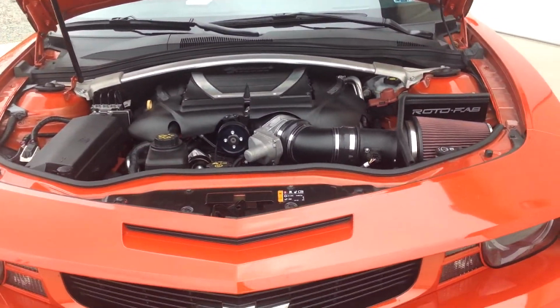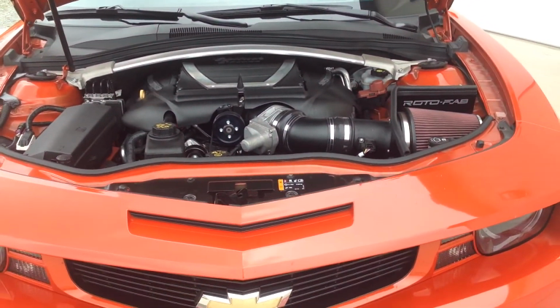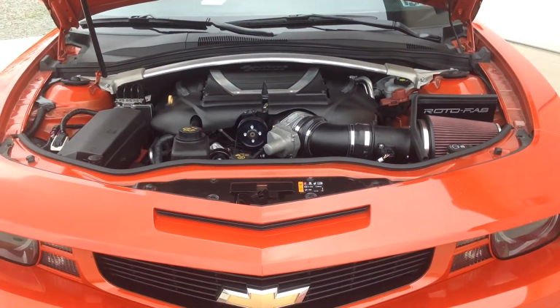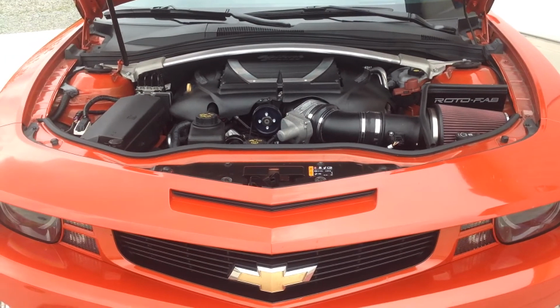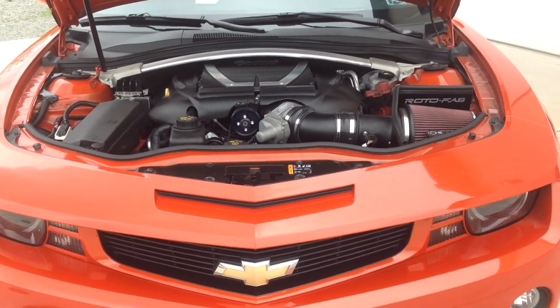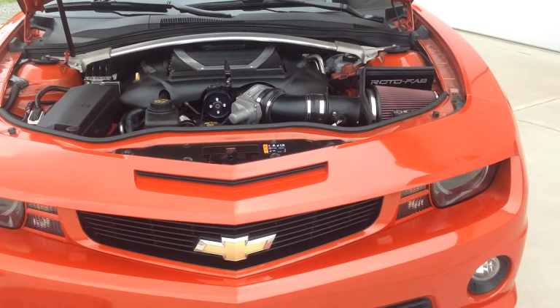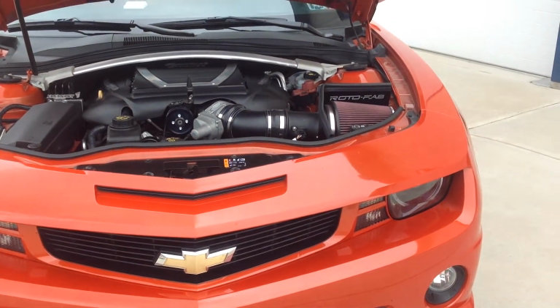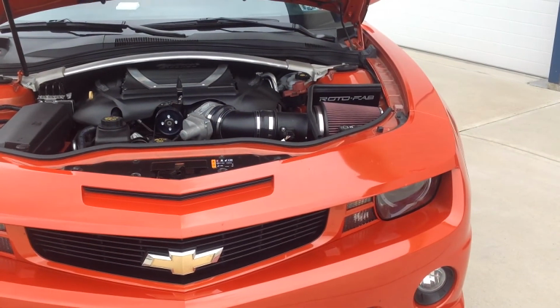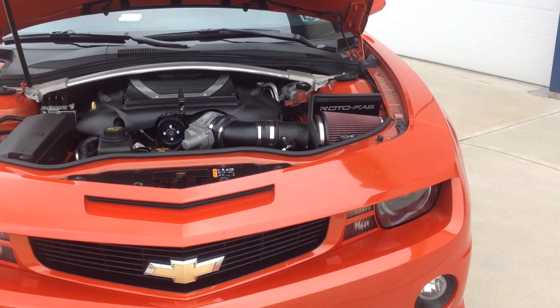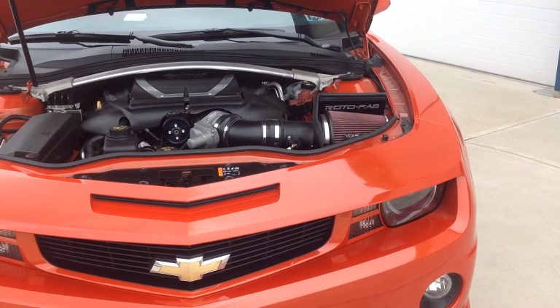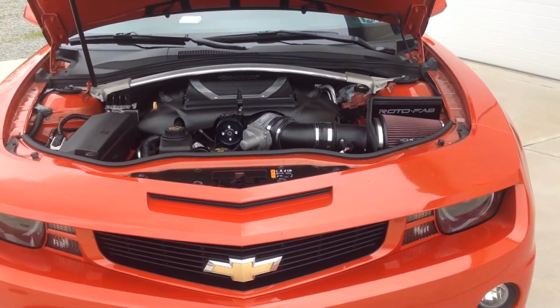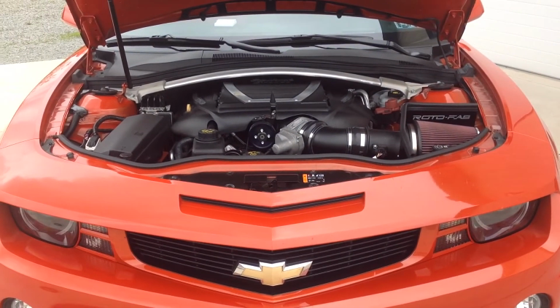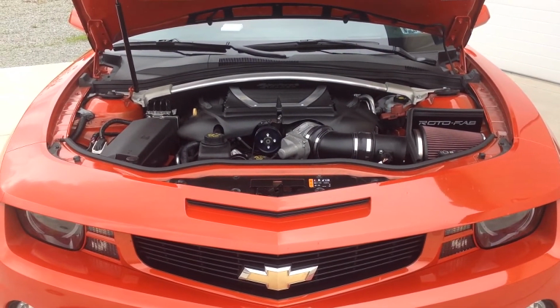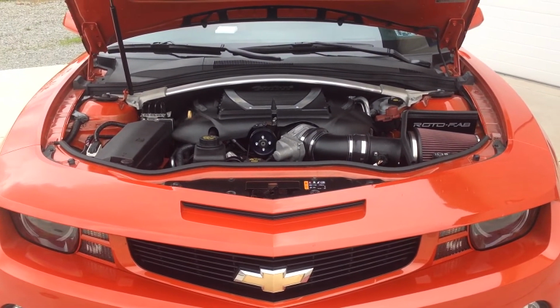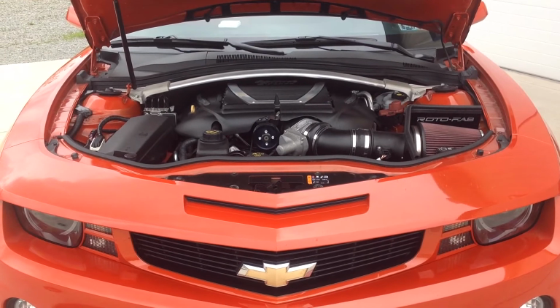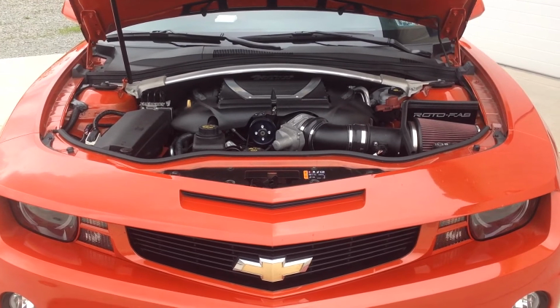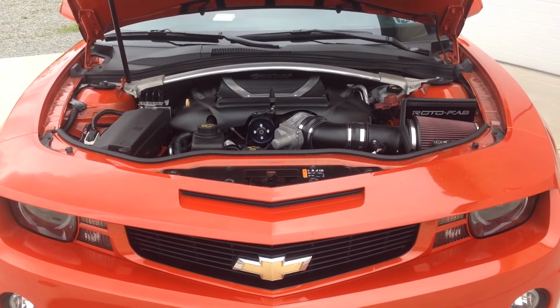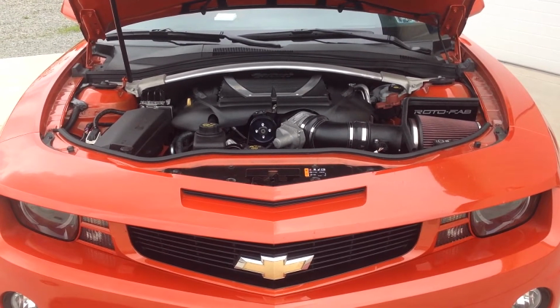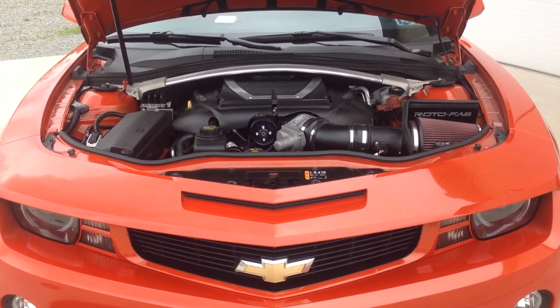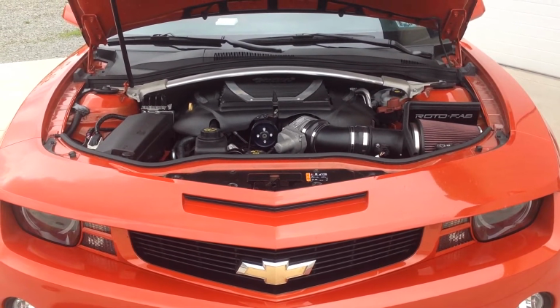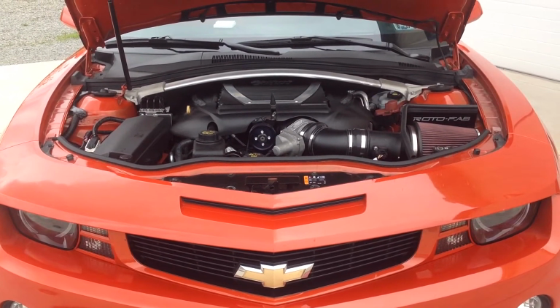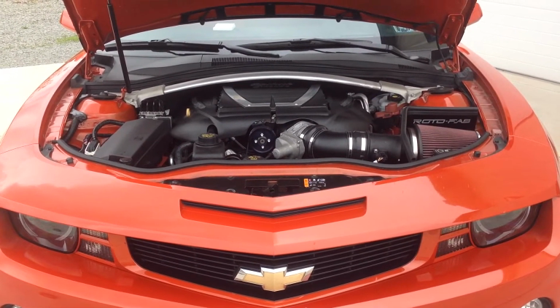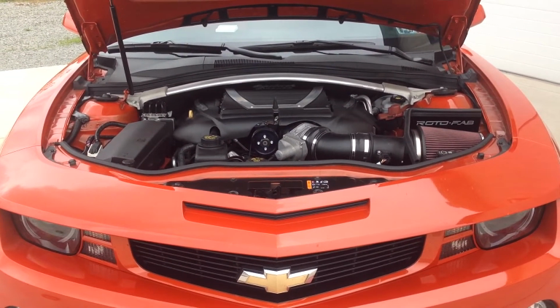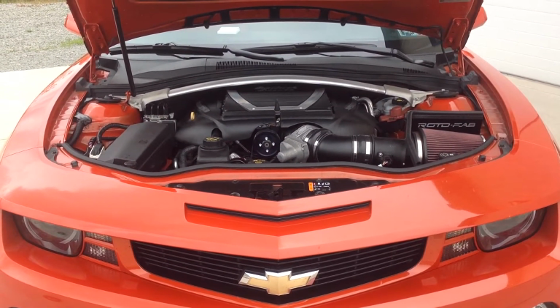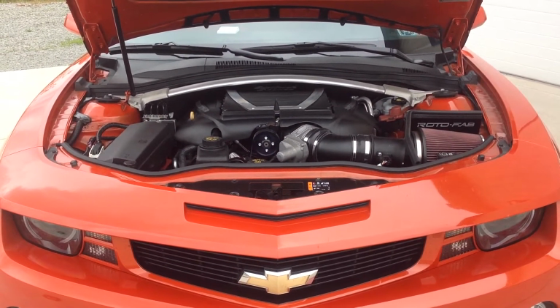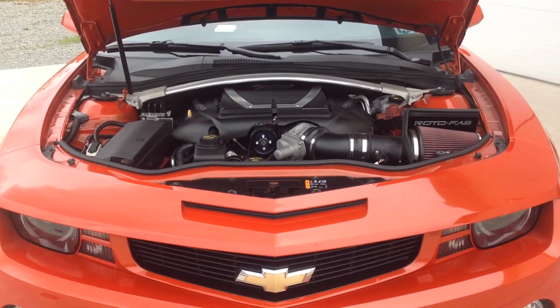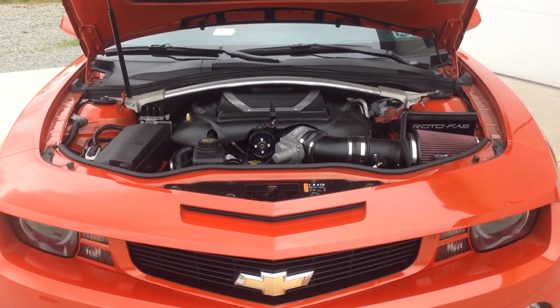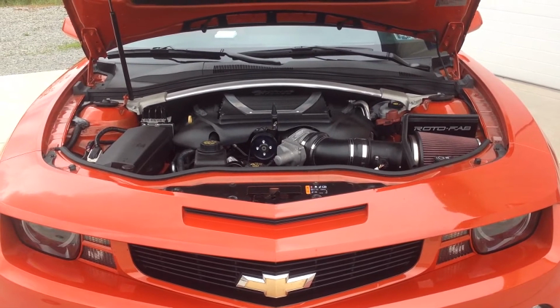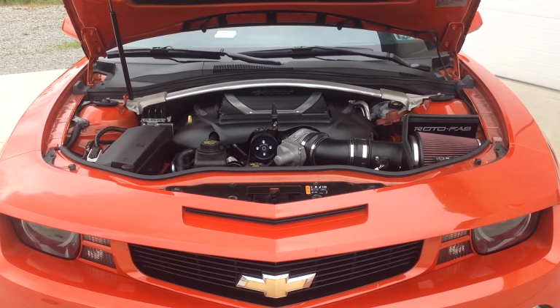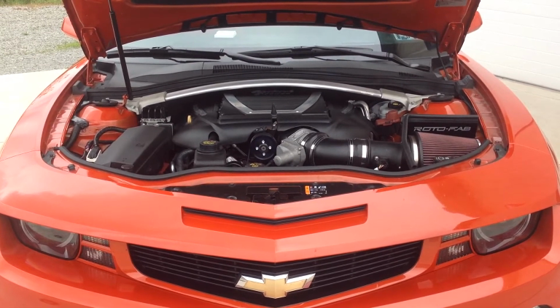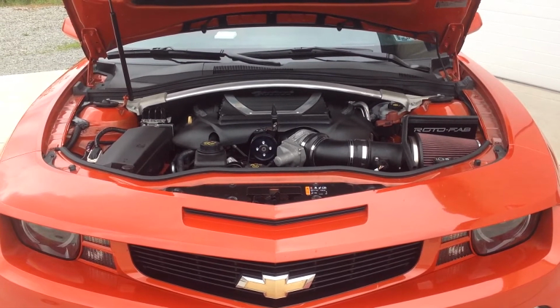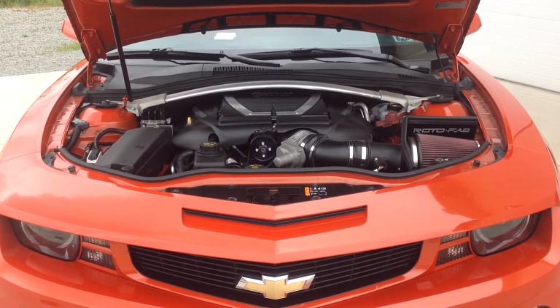Everything went together very smoothly. This Rotofab cold air intake is made specifically for the Edelbrock E4 supercharger. We've done a number of these Edelbrocks now, not a problem in the world. Great quality — the manufacturer really stands behind their product.